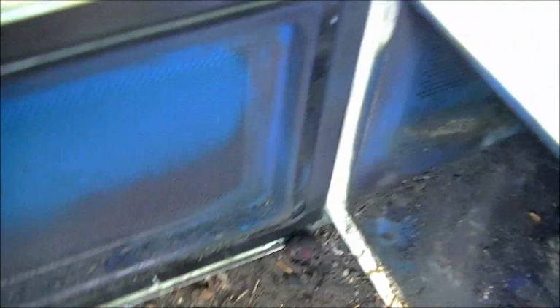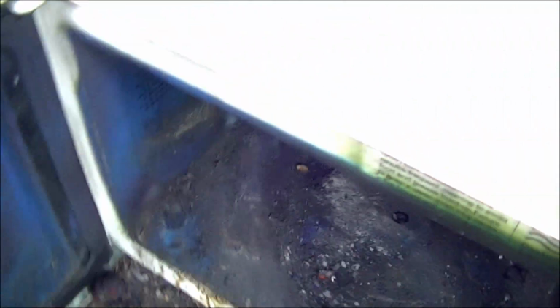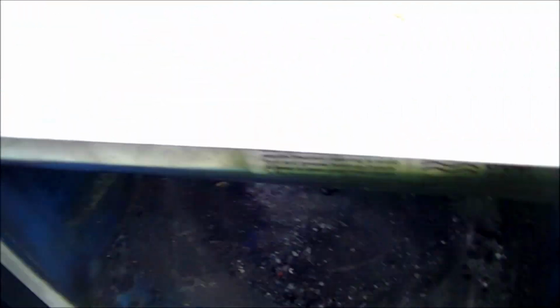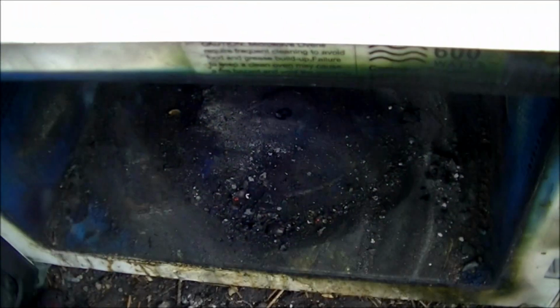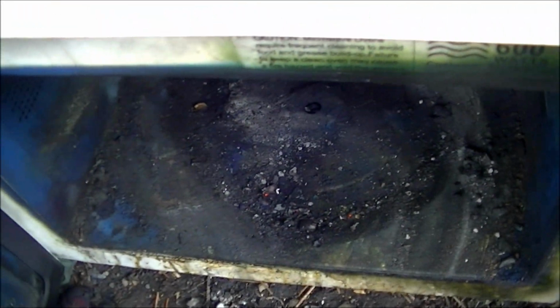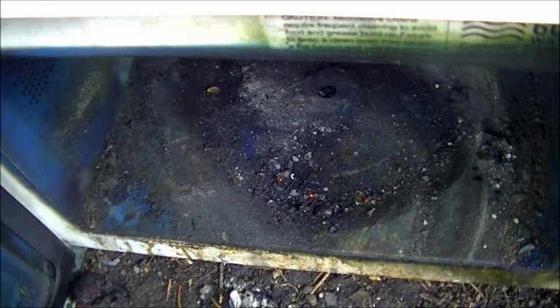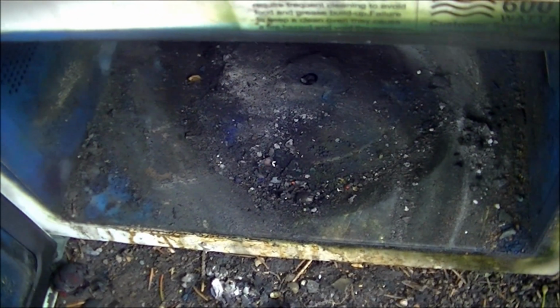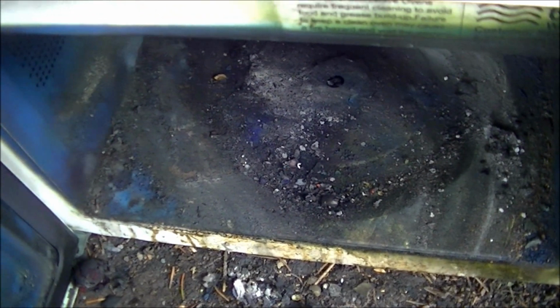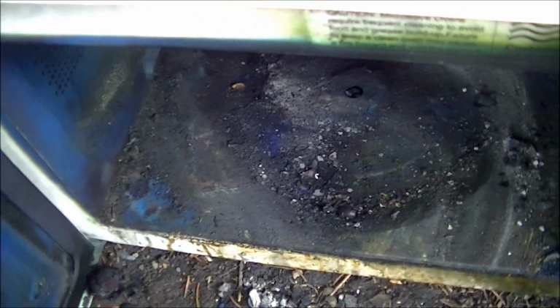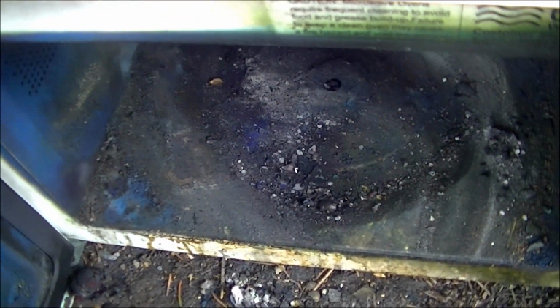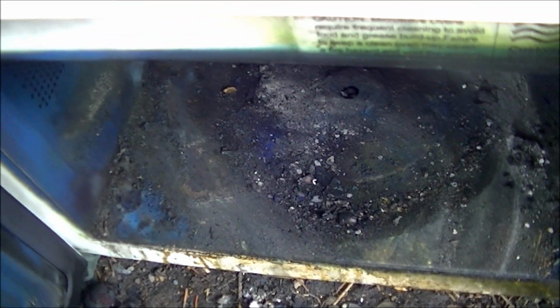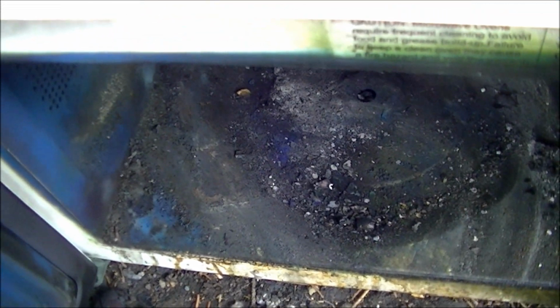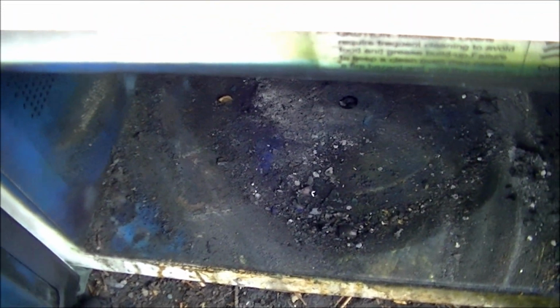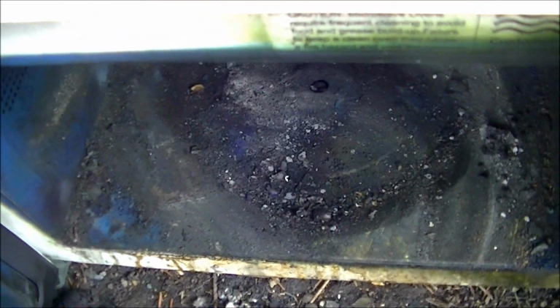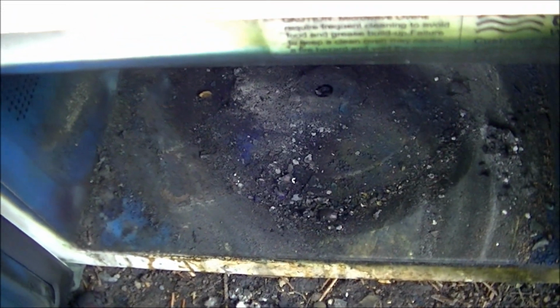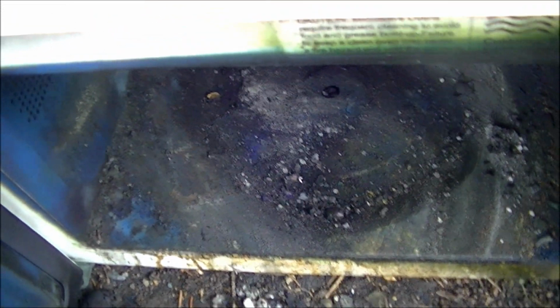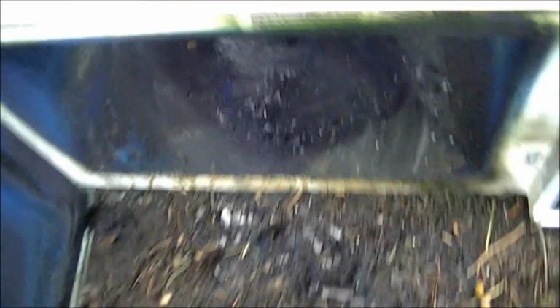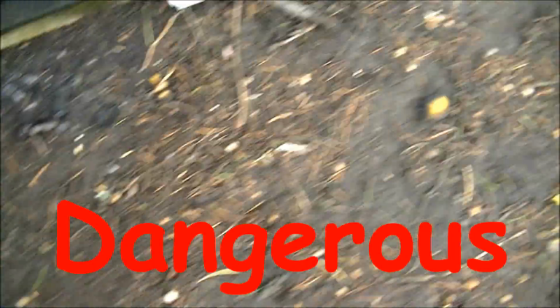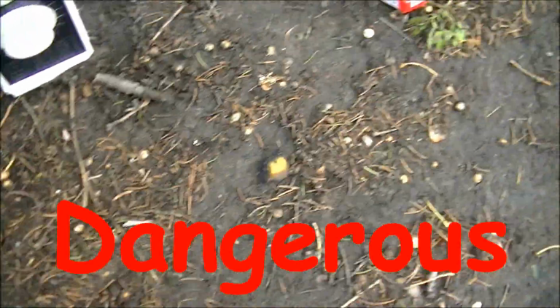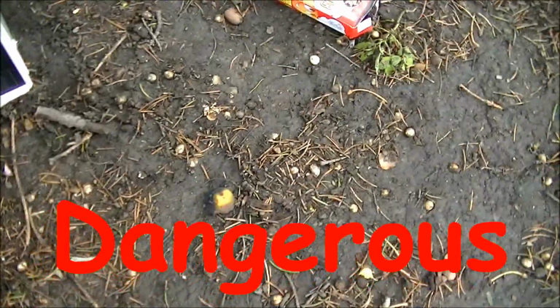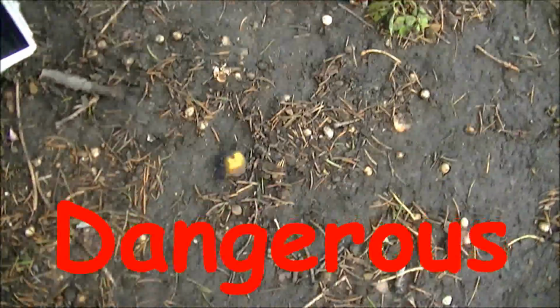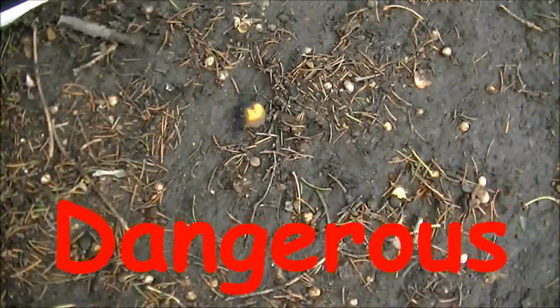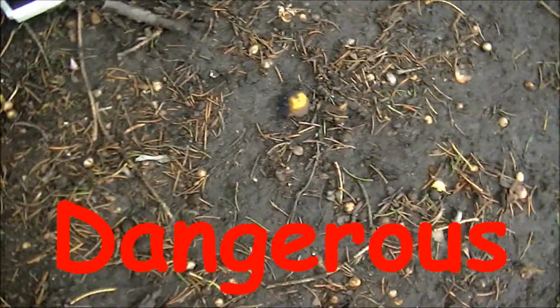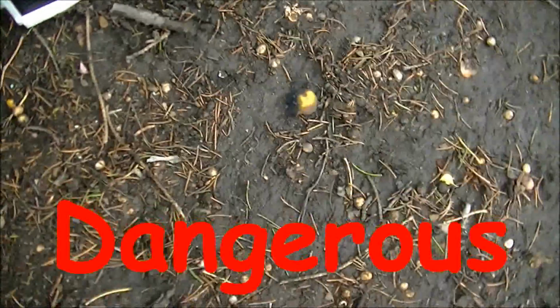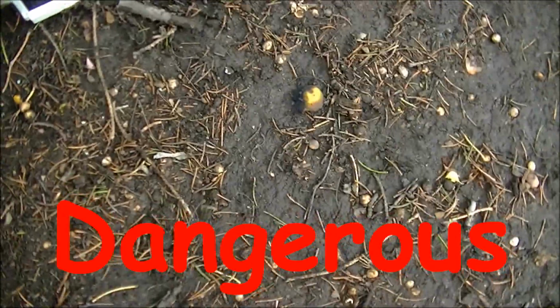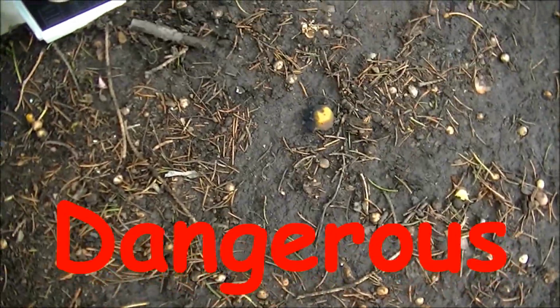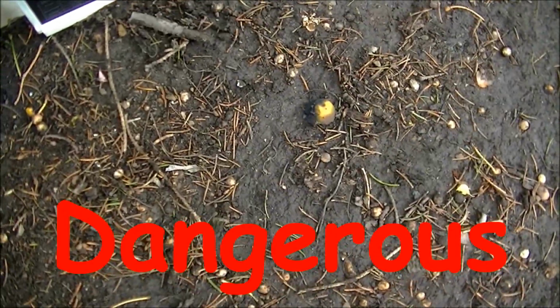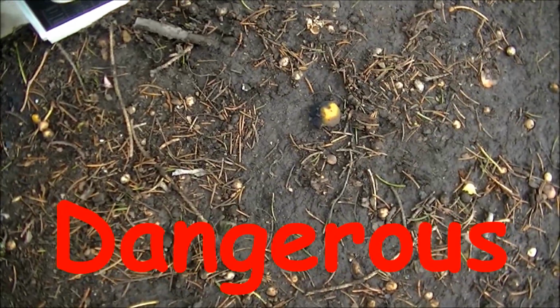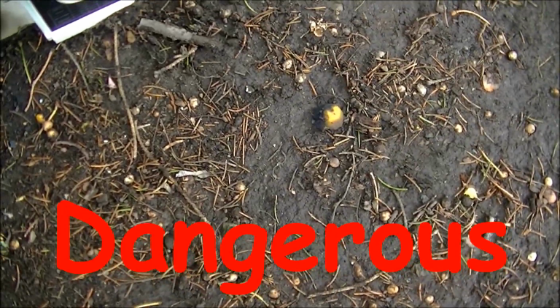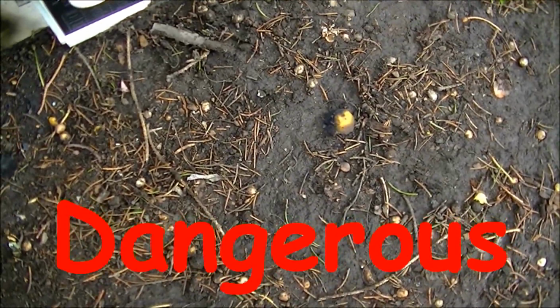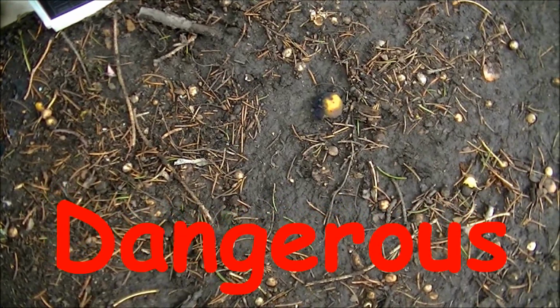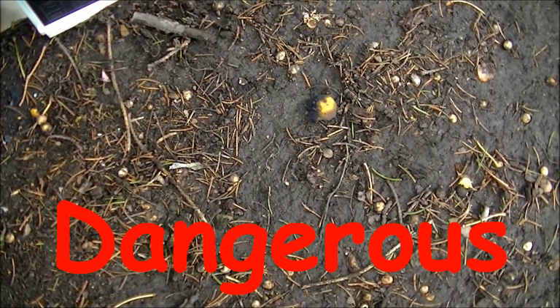Anything that puts blue smoke in your microwave door, or any kind of smoke embedded in your microwave door — don't do it at home. This is certainly a dangerous idea. Don't do it.